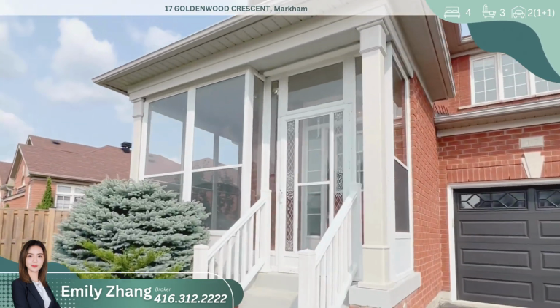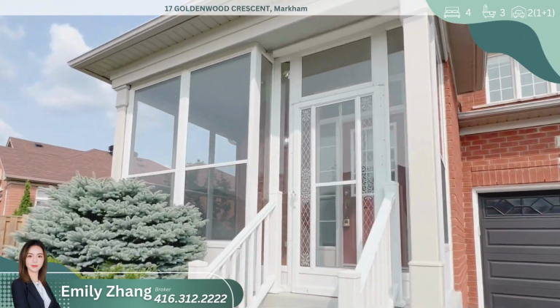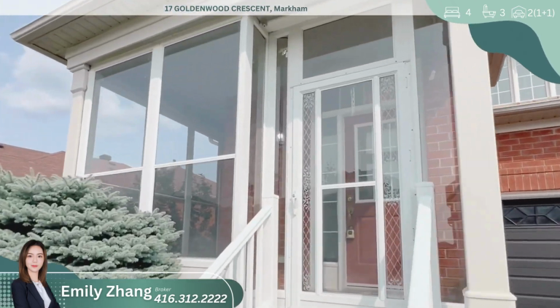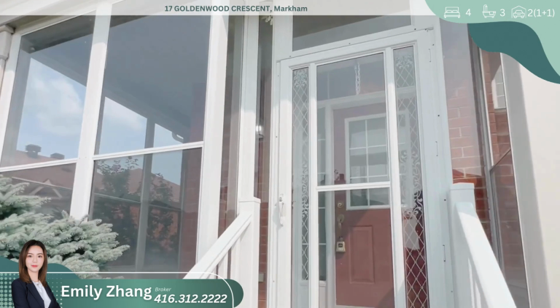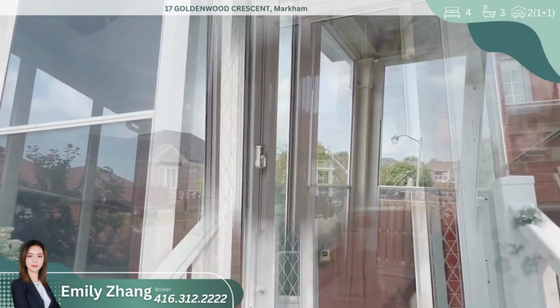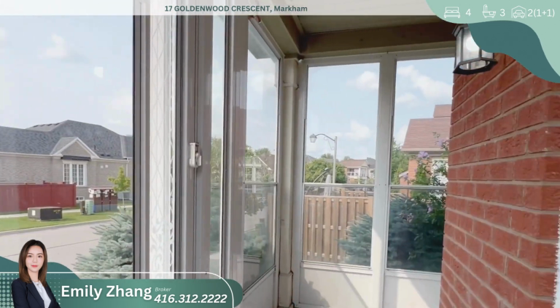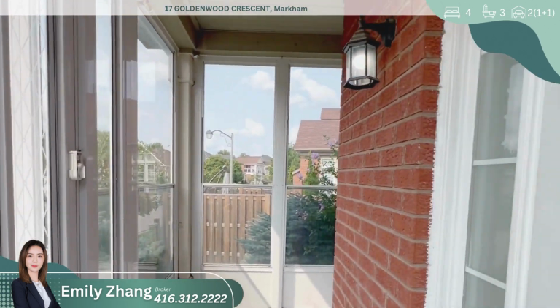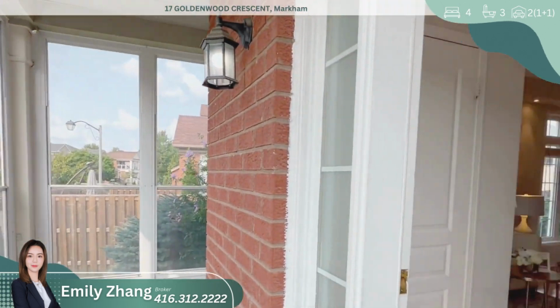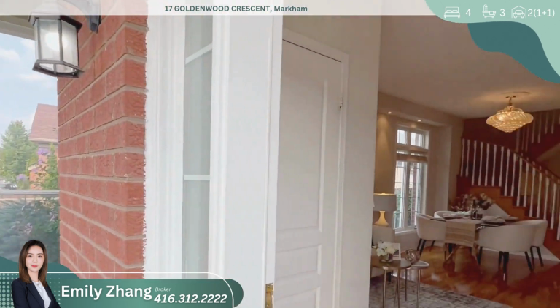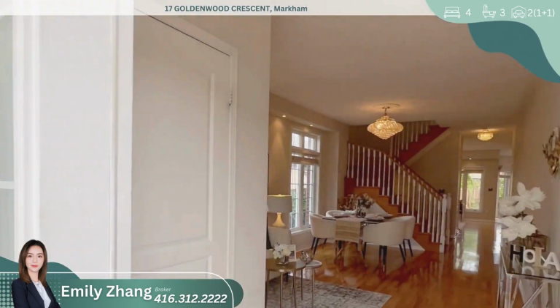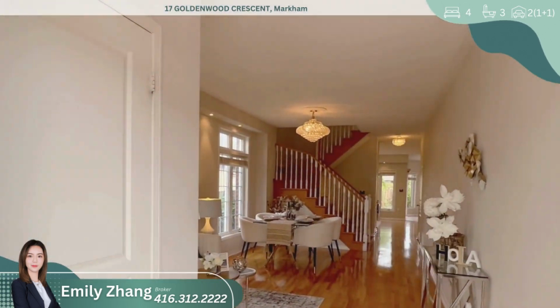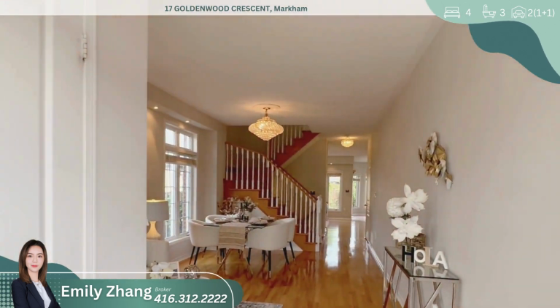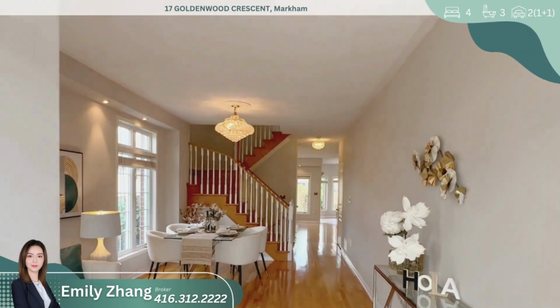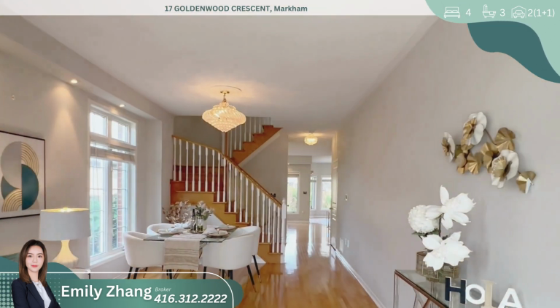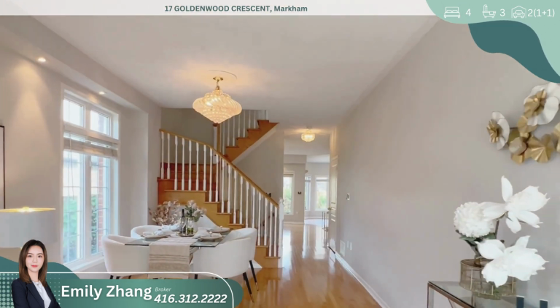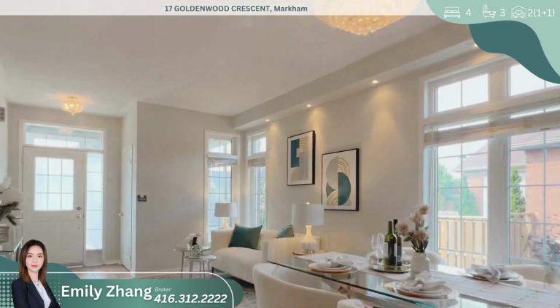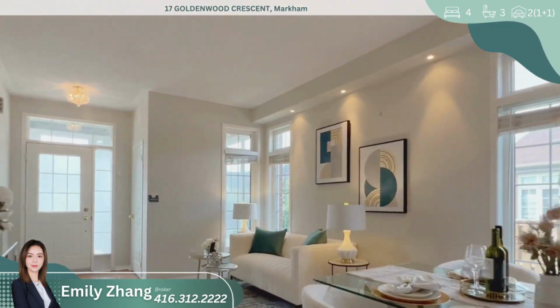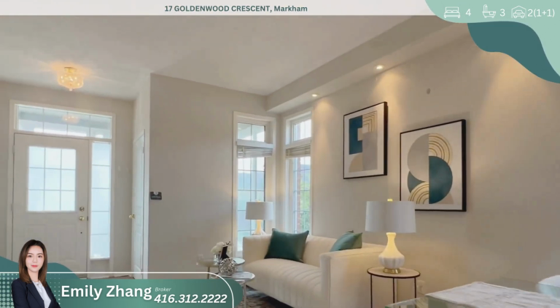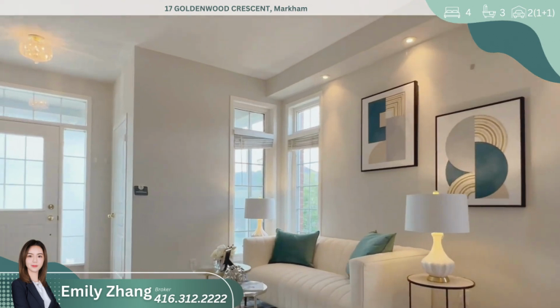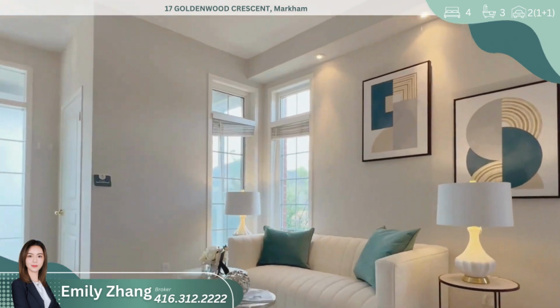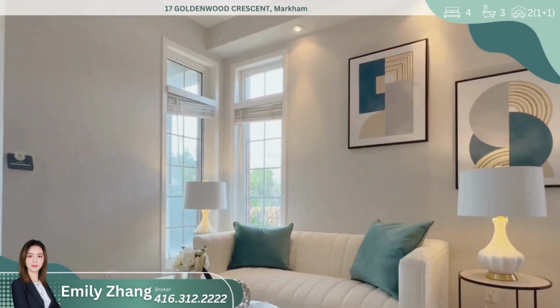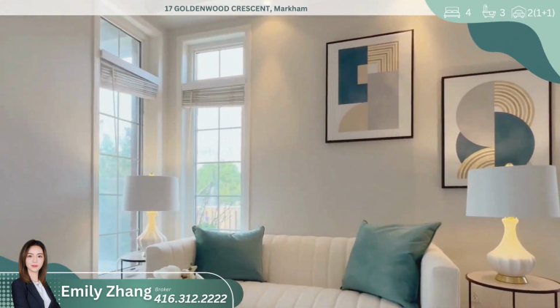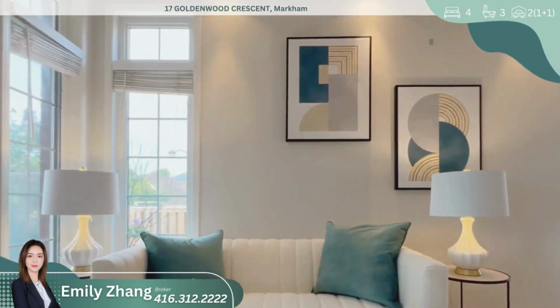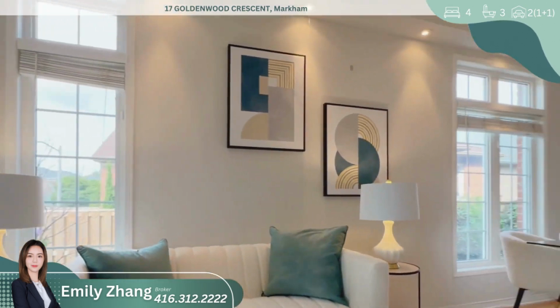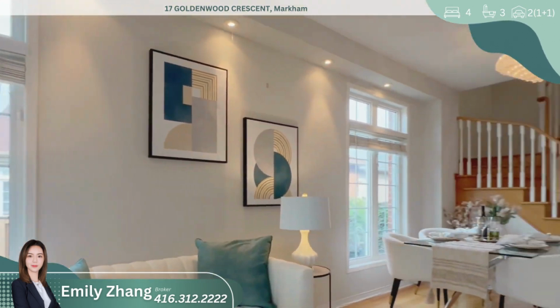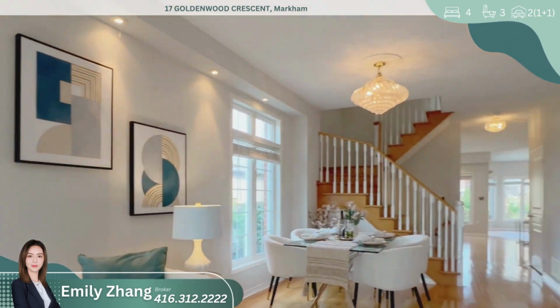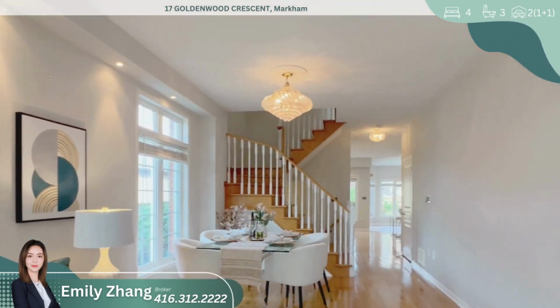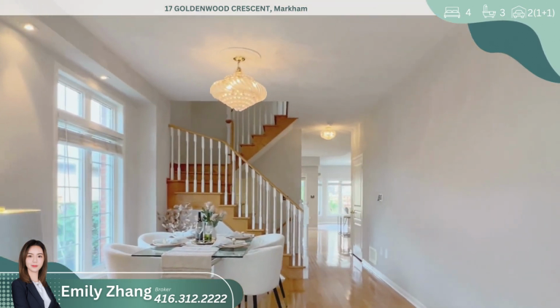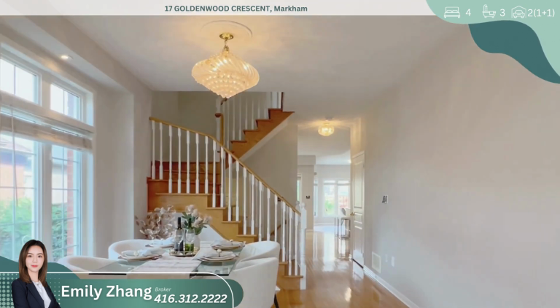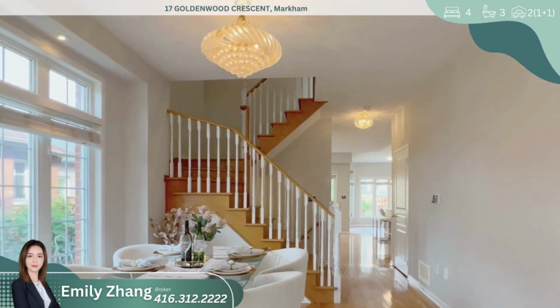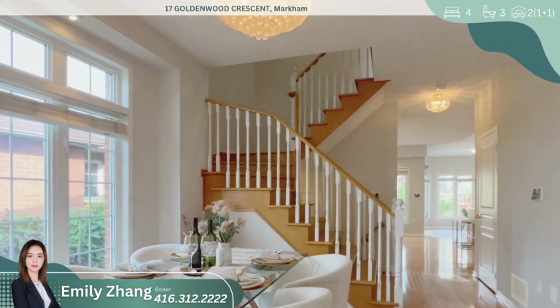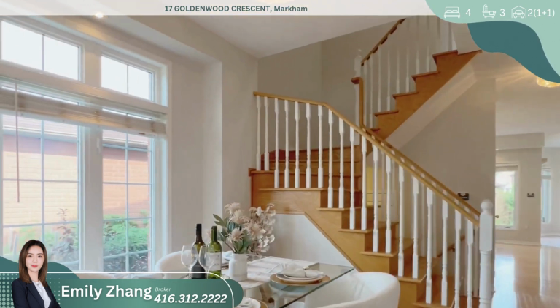As you step inside, you'll be greeted by a bright and airy main floor boasting nine-foot ceilings and a functional open-concept layout. The entire space is adorned with gleaming hardwood floors and complemented by elegant oak stairs.